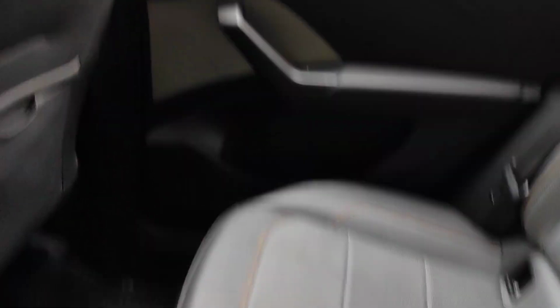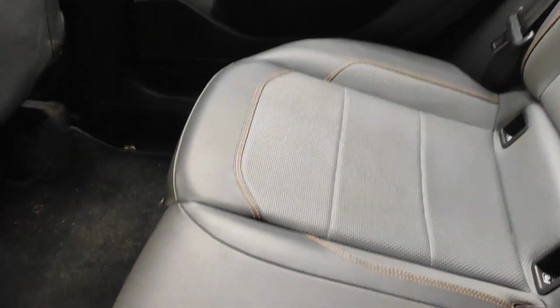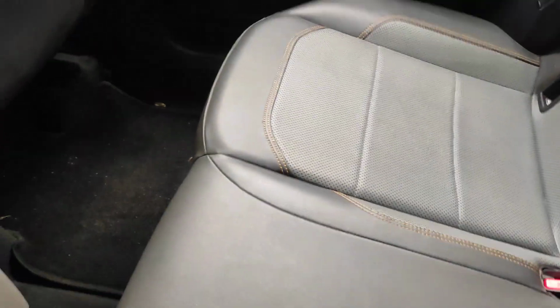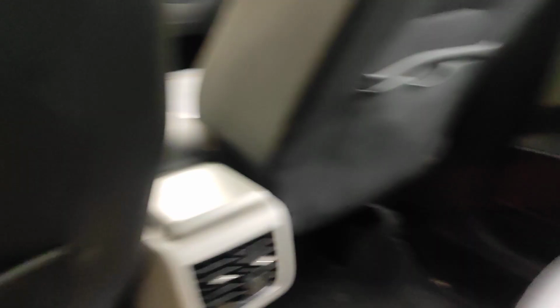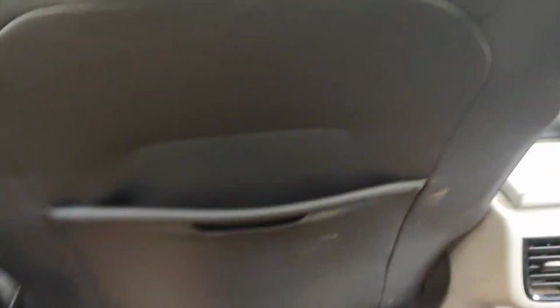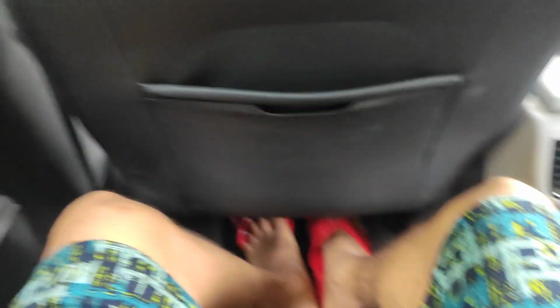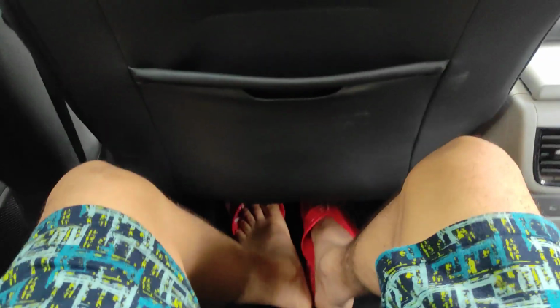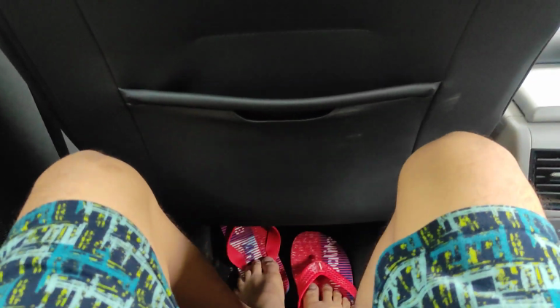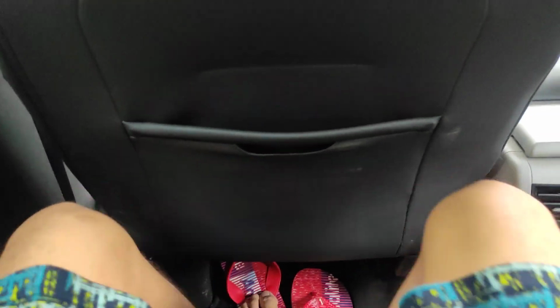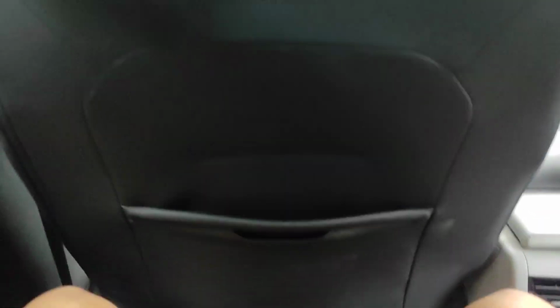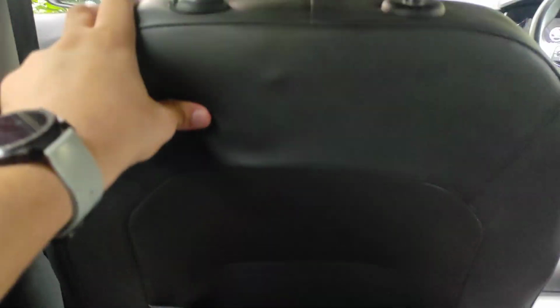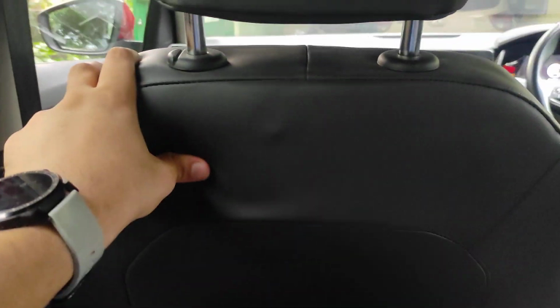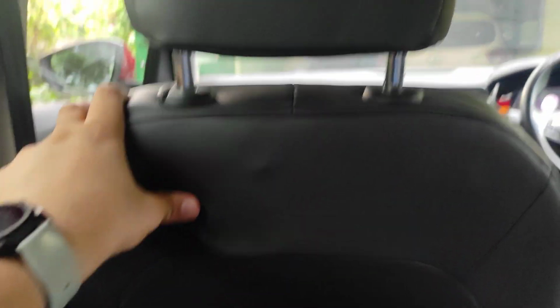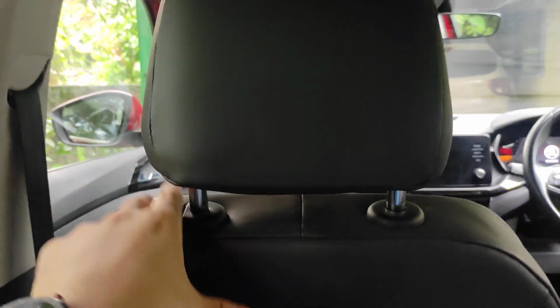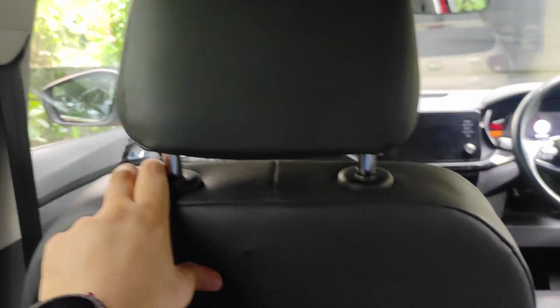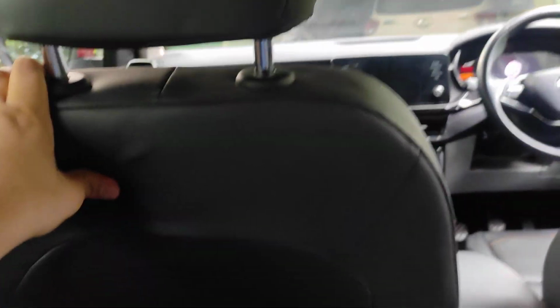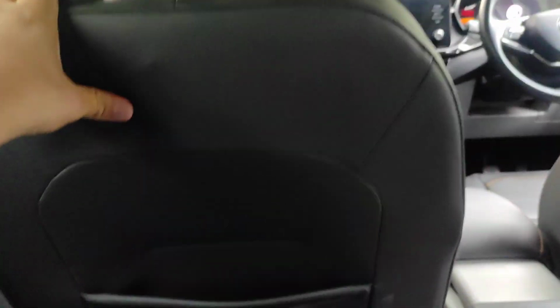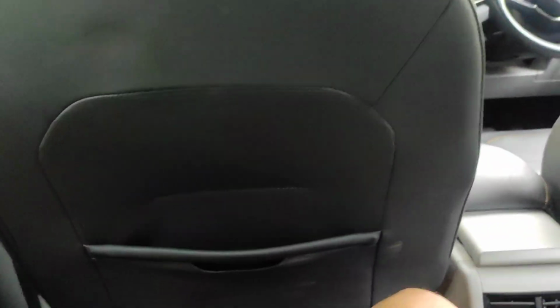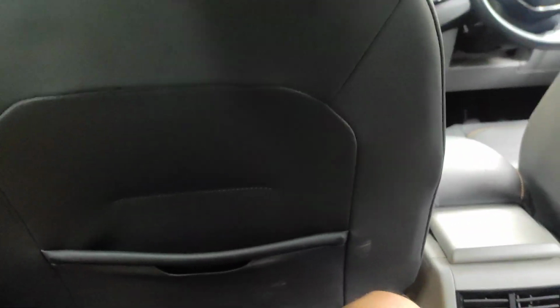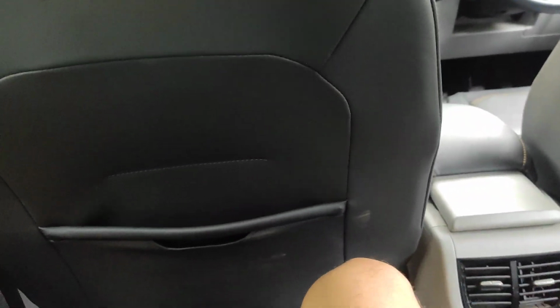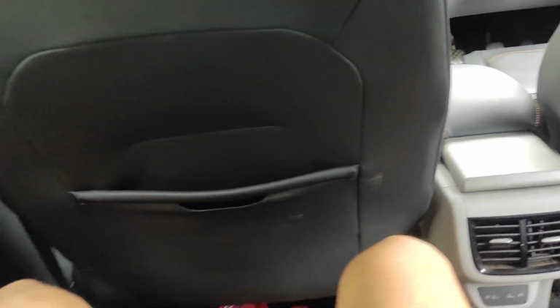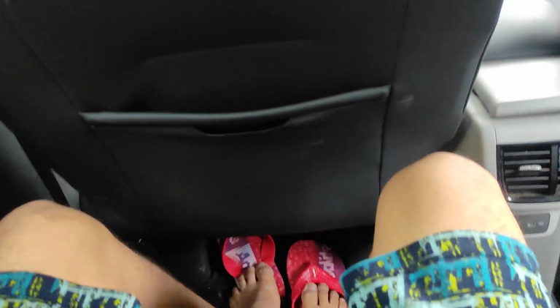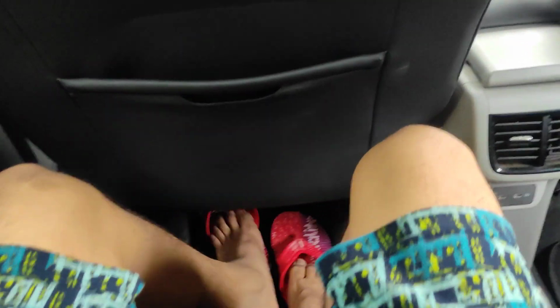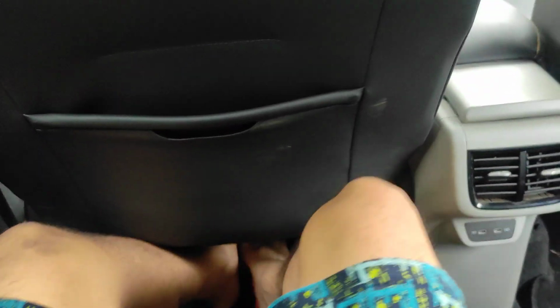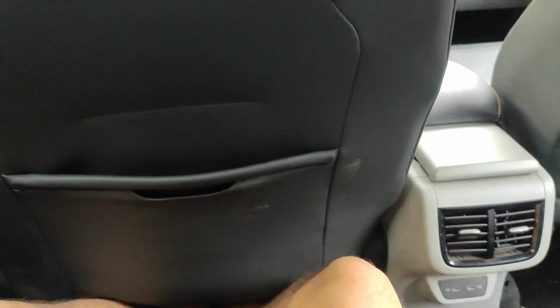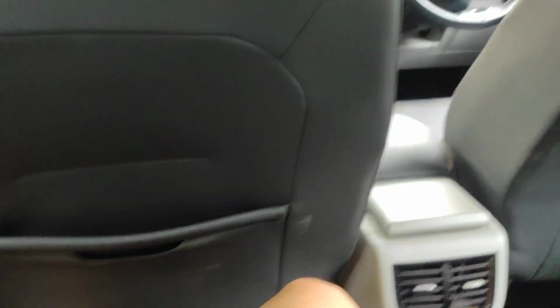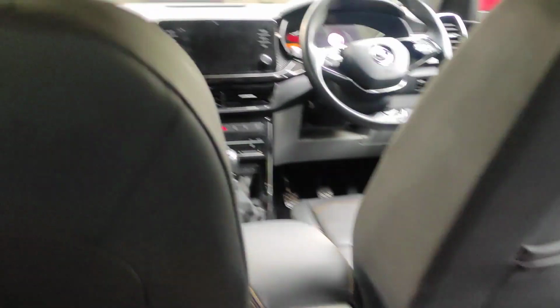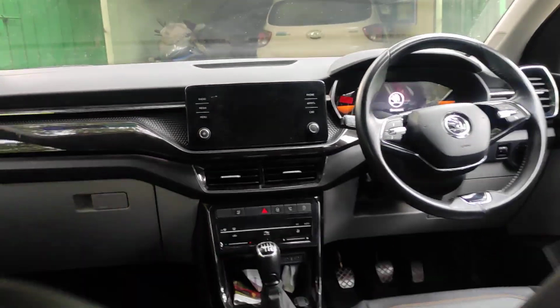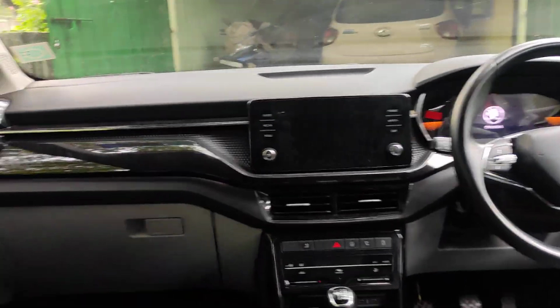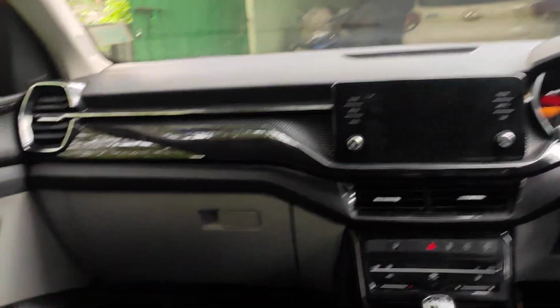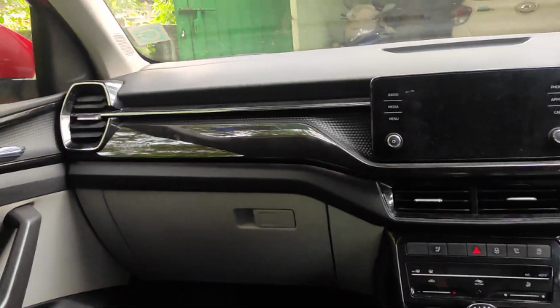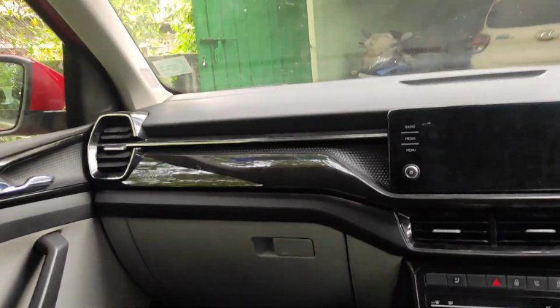The interior space is sufficient. My height is six feet and I've taken the seat a long way back, but still I've got an ample amount of space. This is how the cockpit looks.